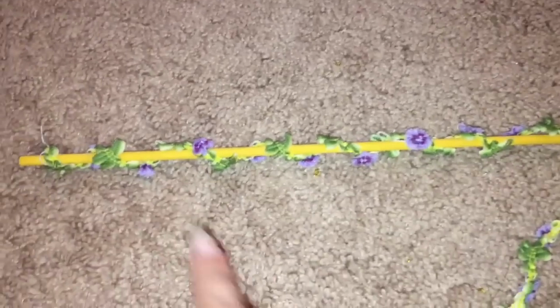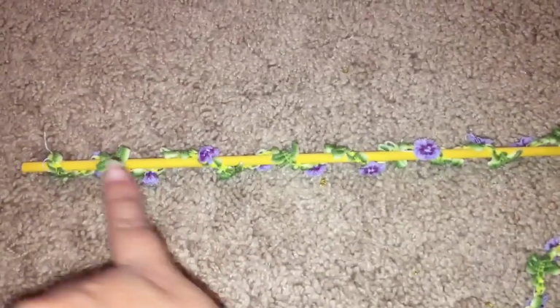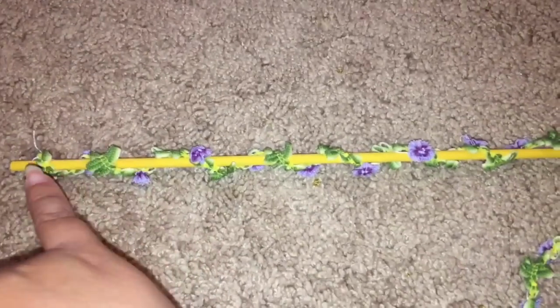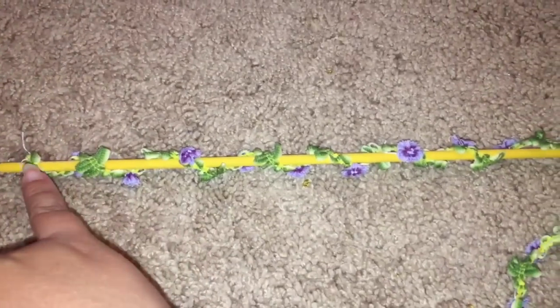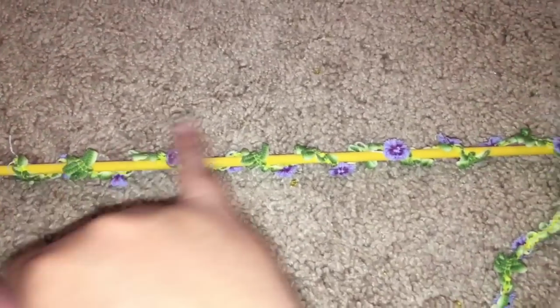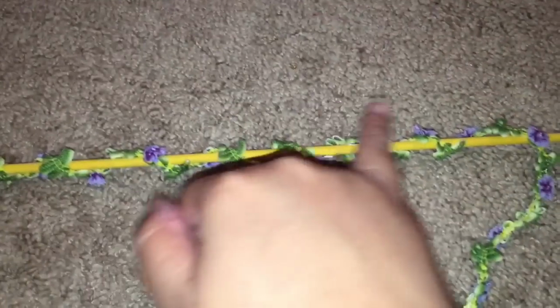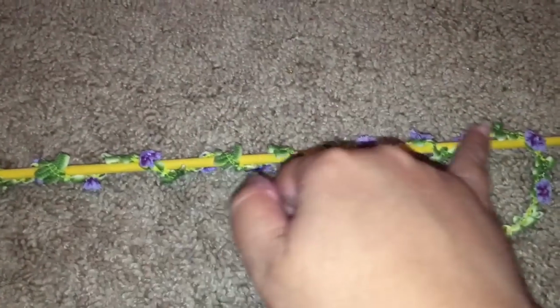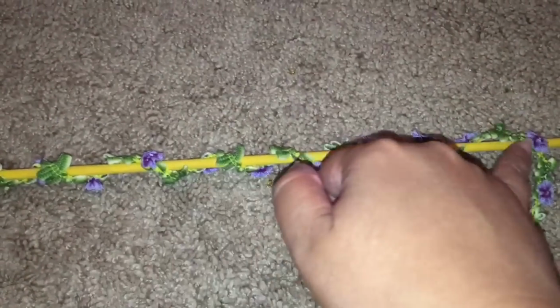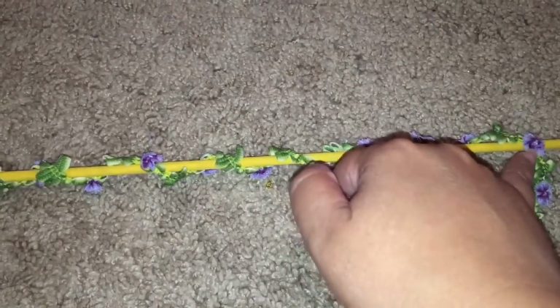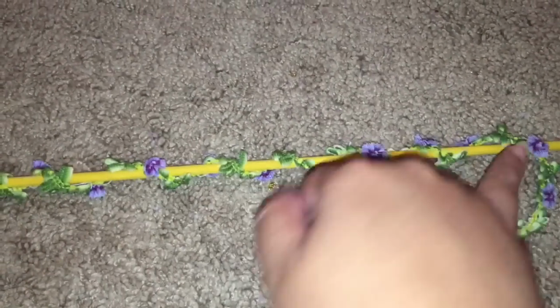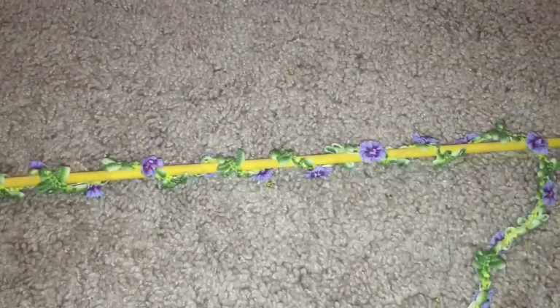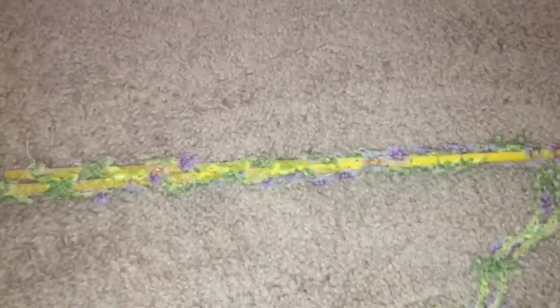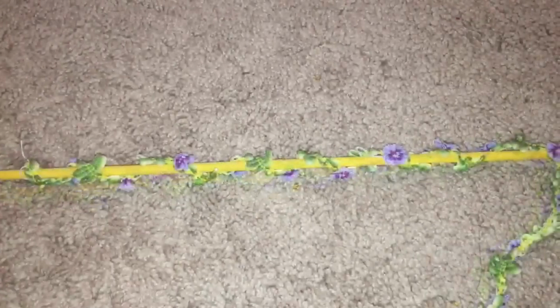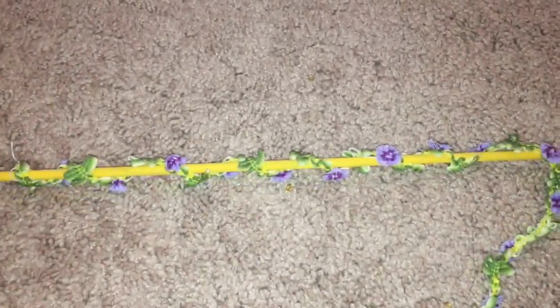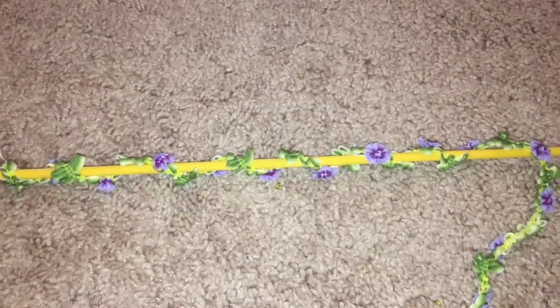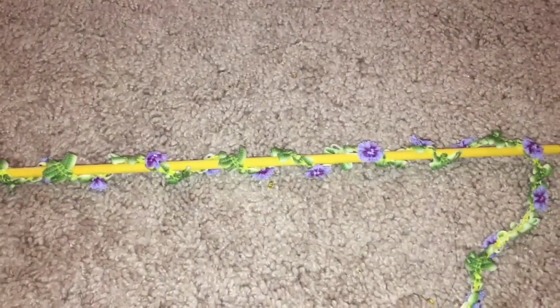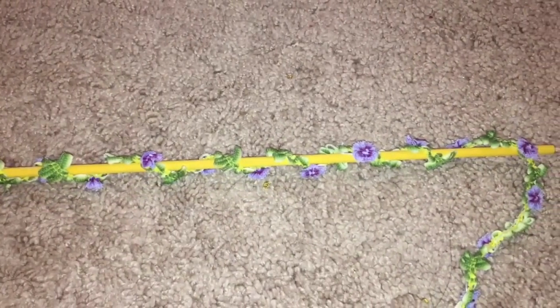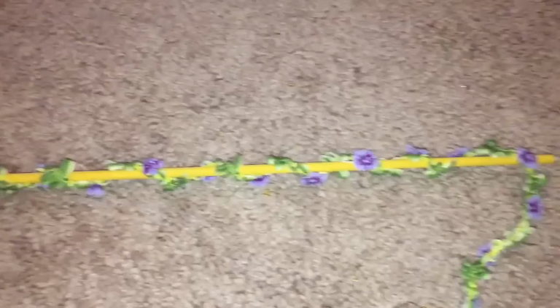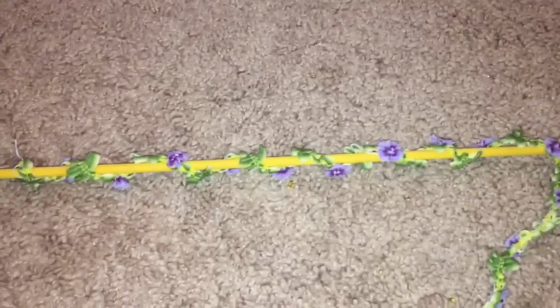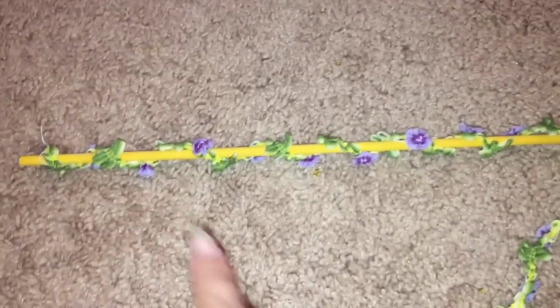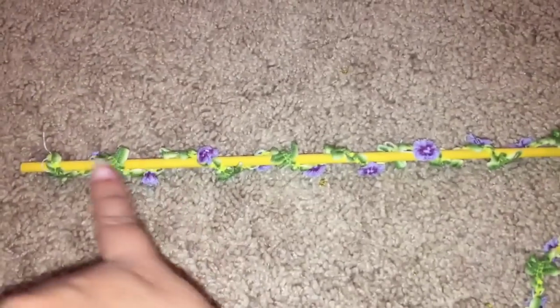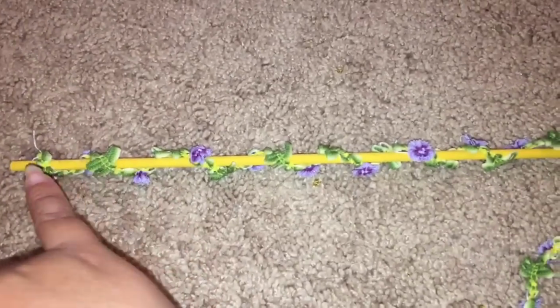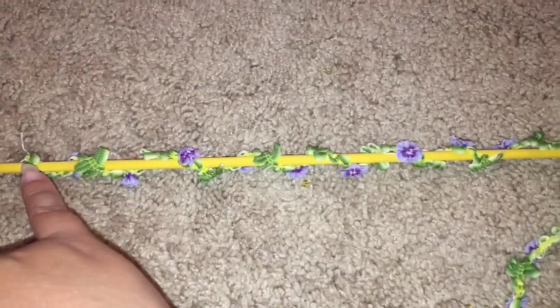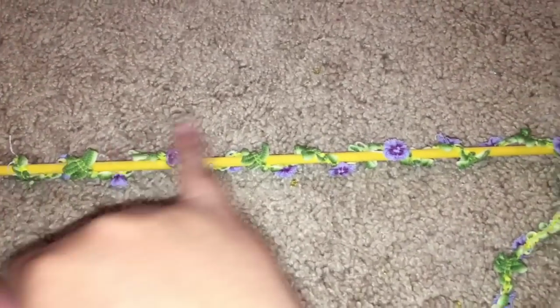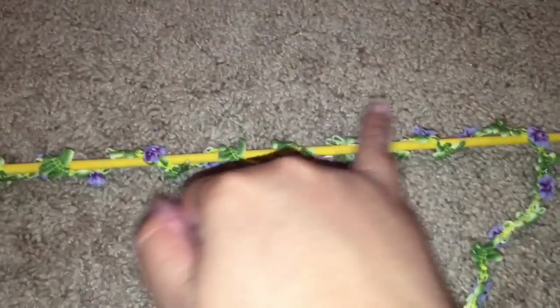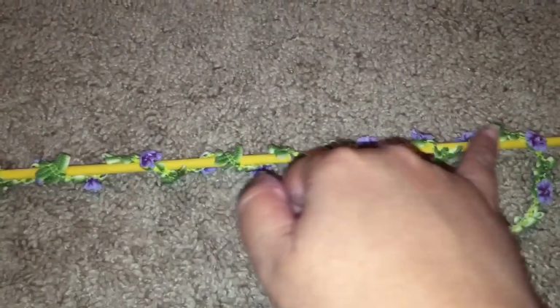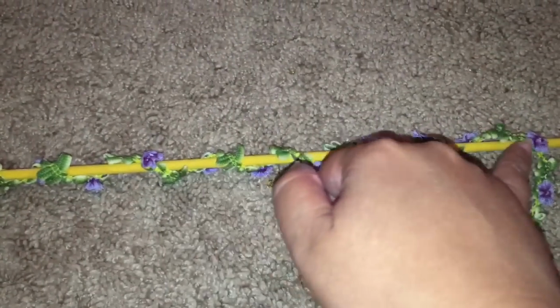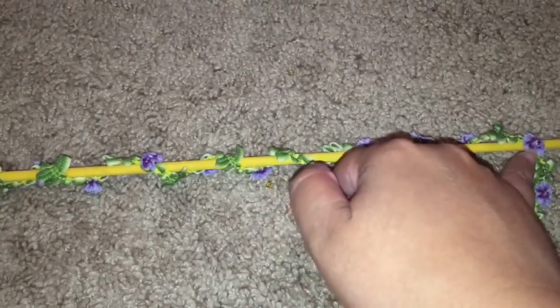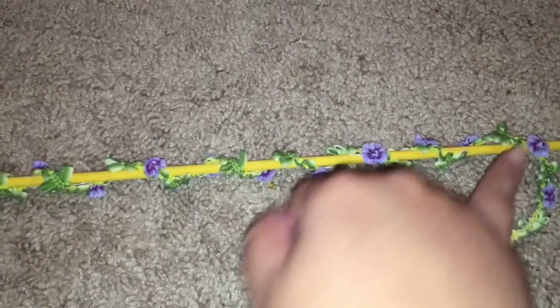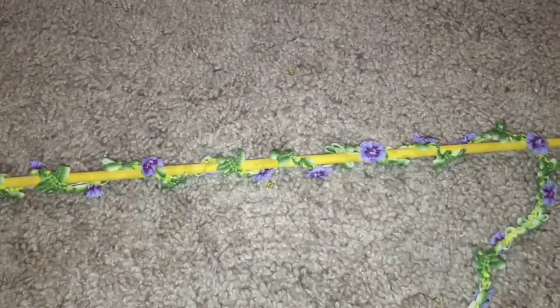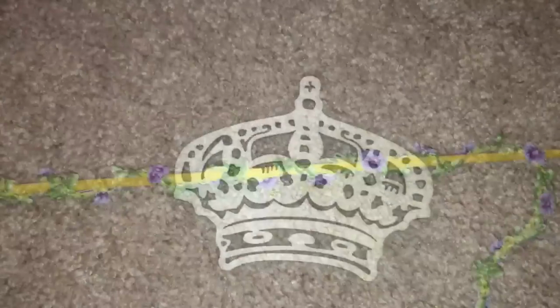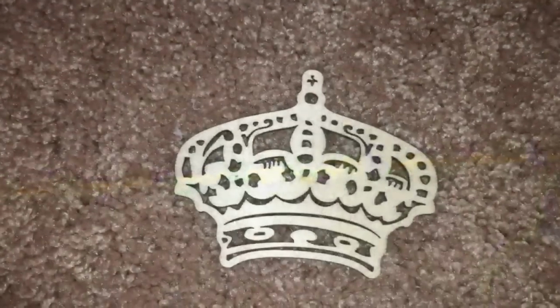Then I had three dowel rods, and each one I painted bright yellow or gold and wound the length of the vine around them, then hot glued them to hold them down.